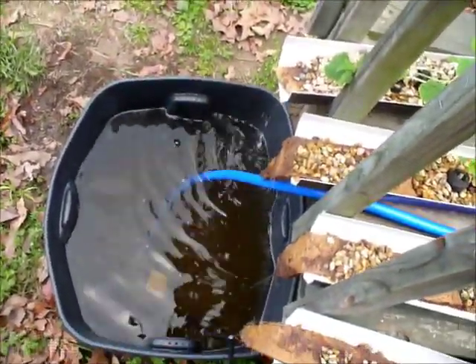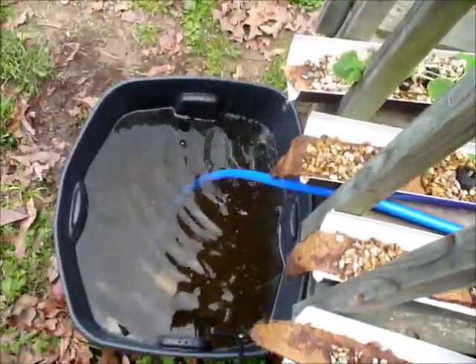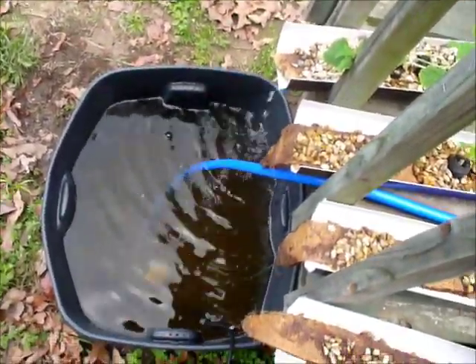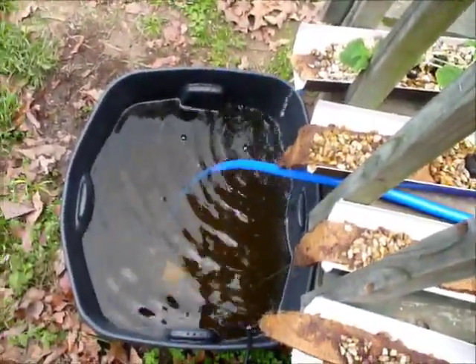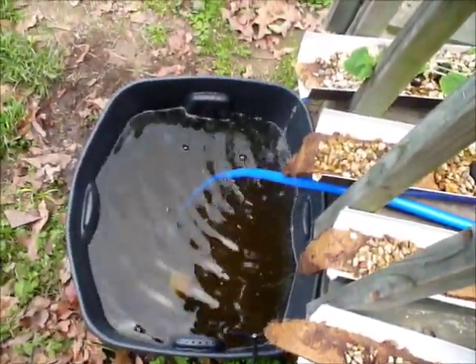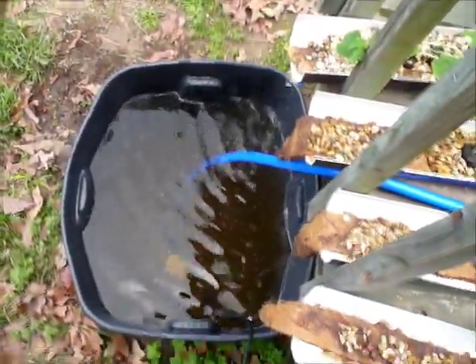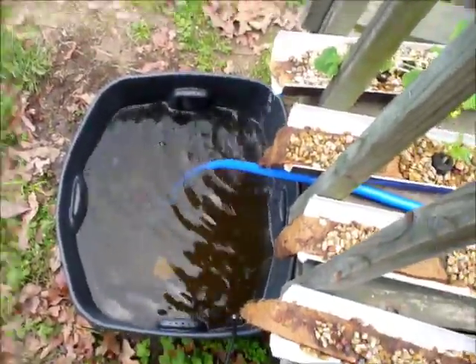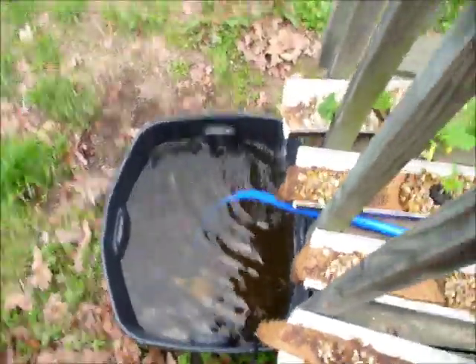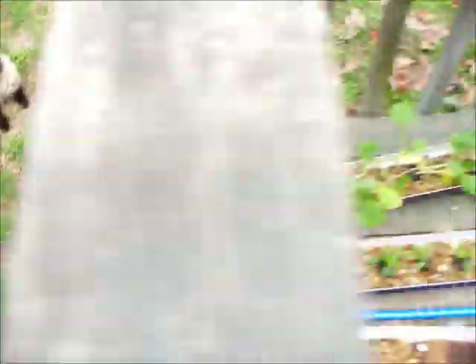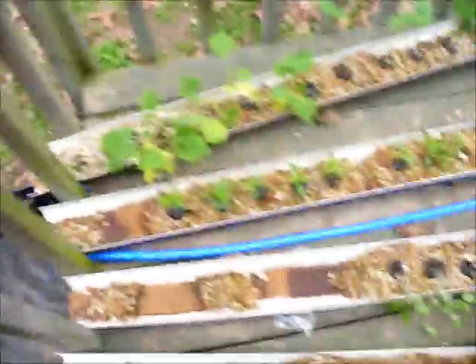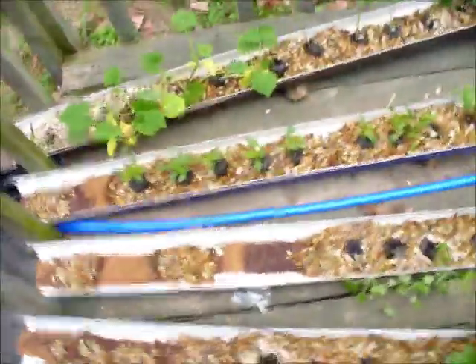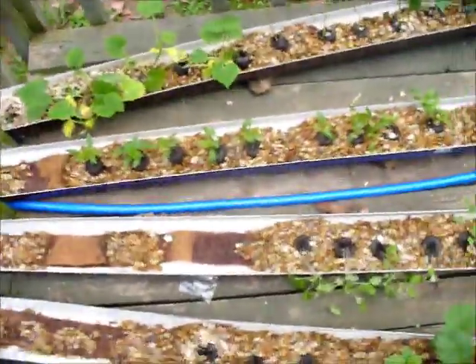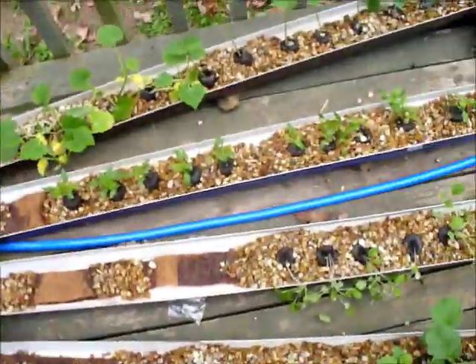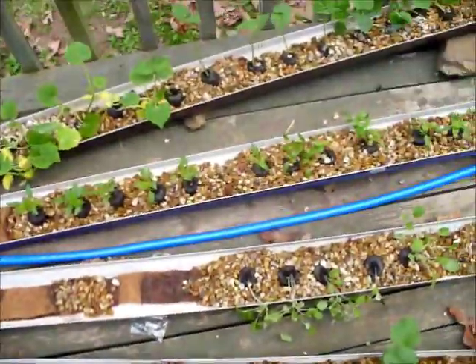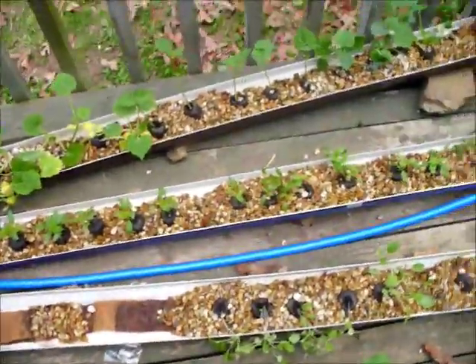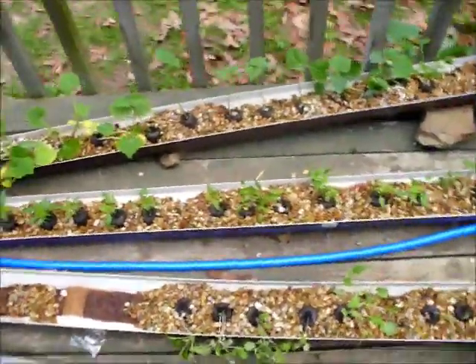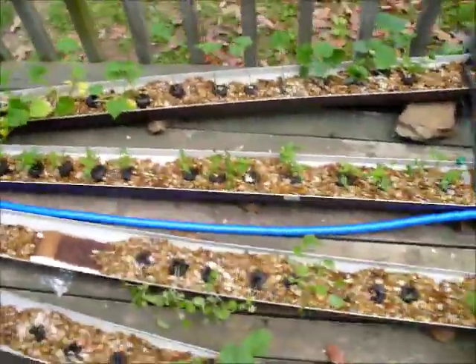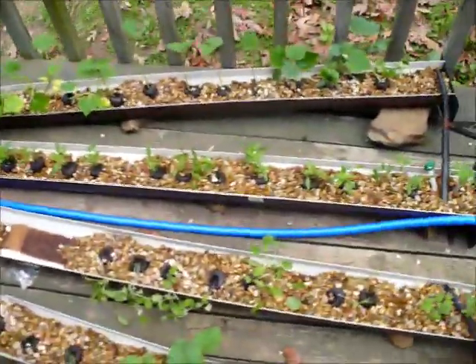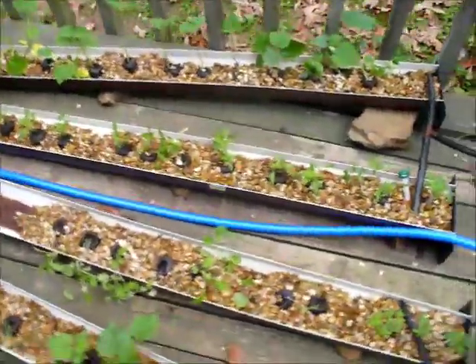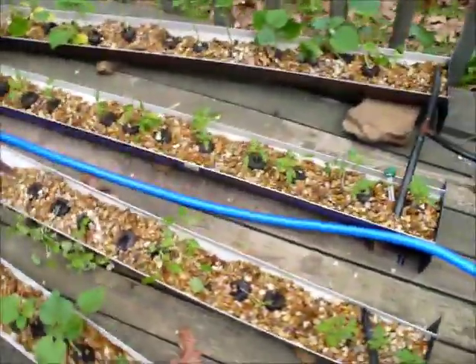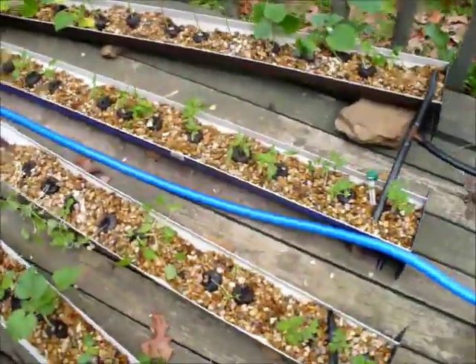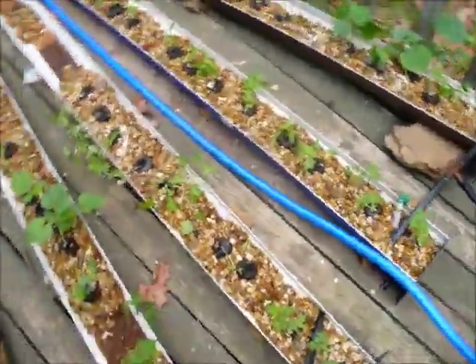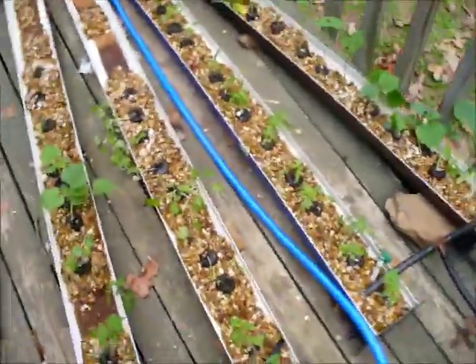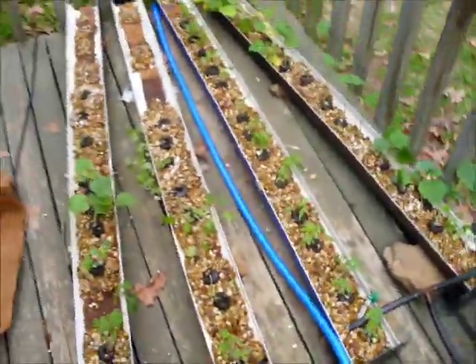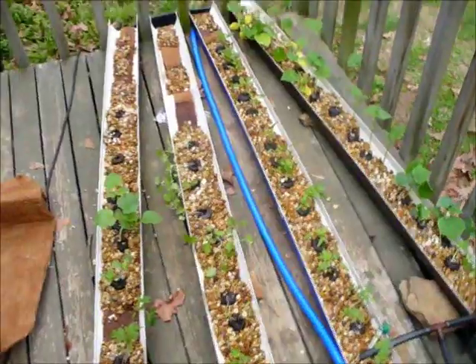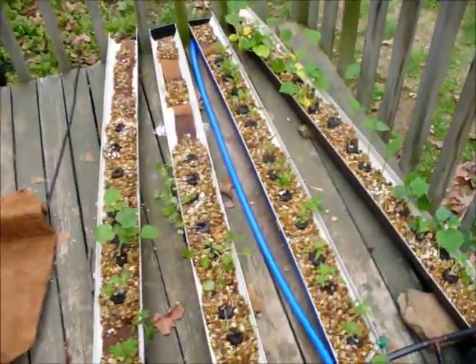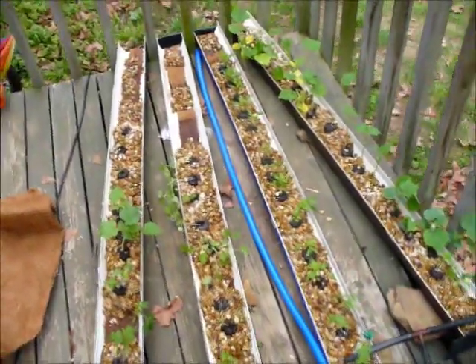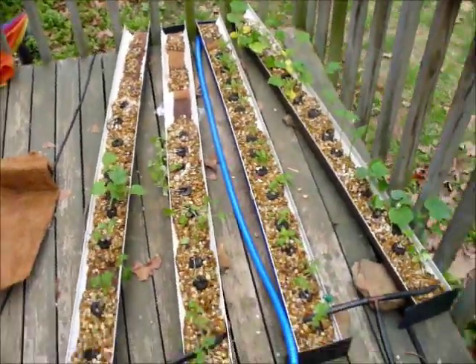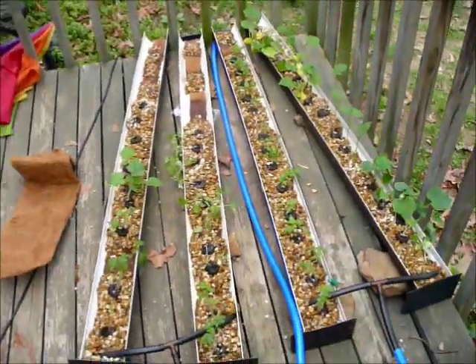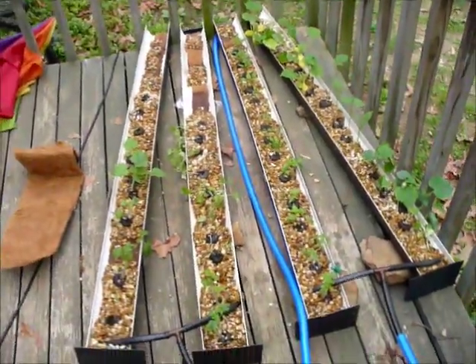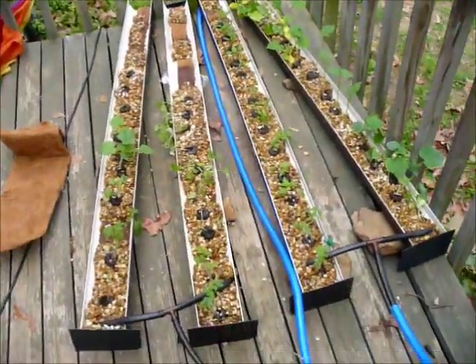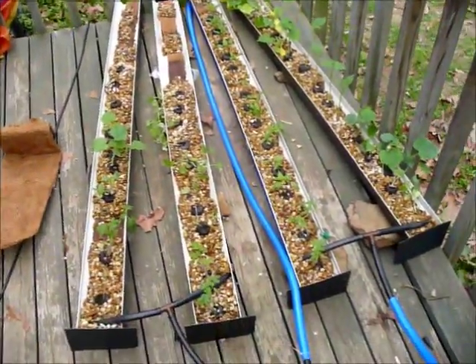We're going to put about 30 goldfish in the little tank down there, and the goldfish waste is going to be the food — the fertilizer — for the plants.